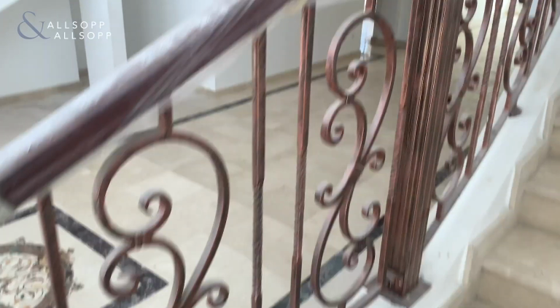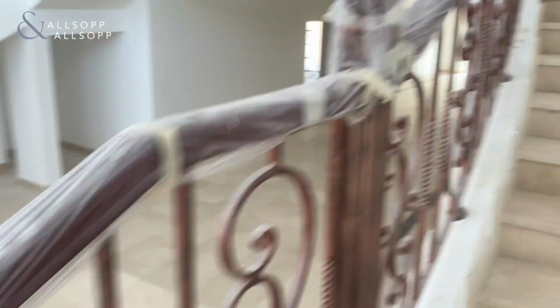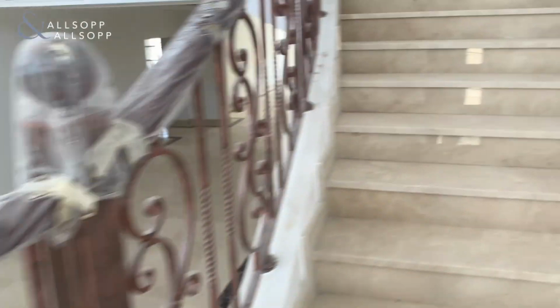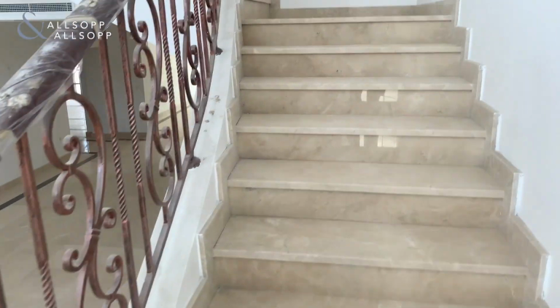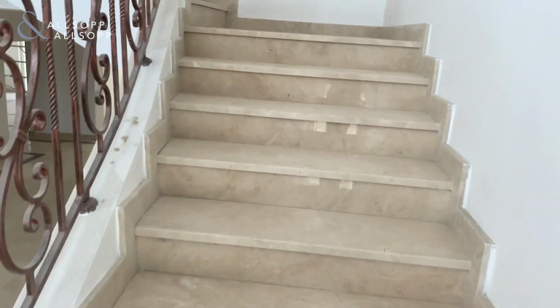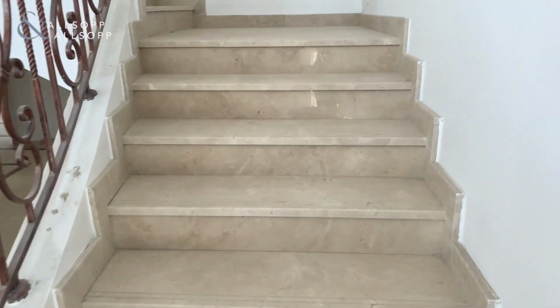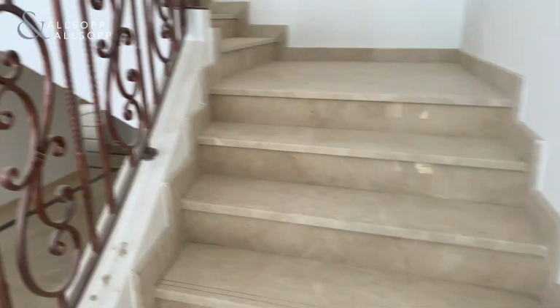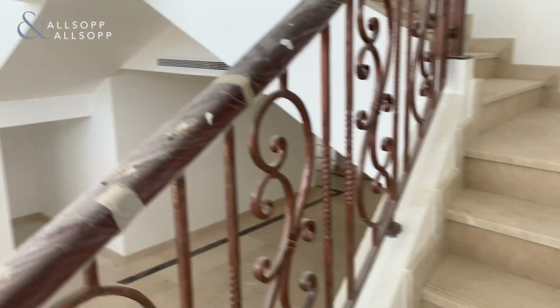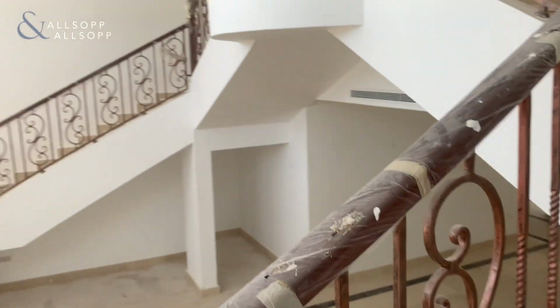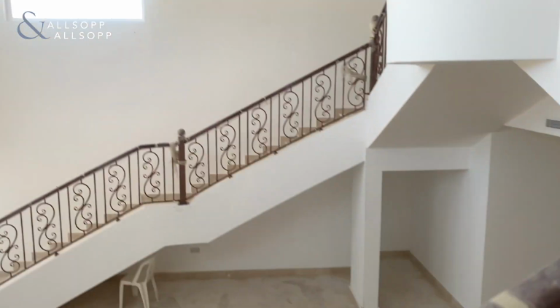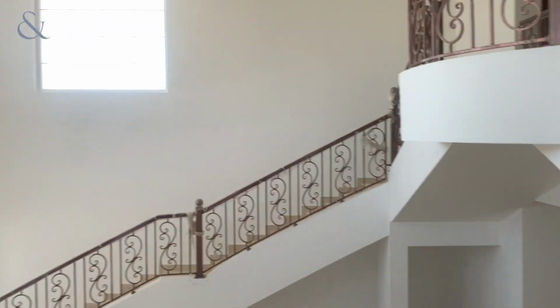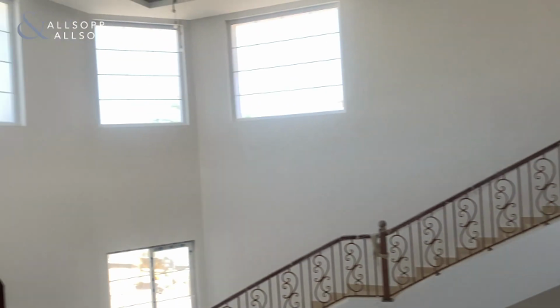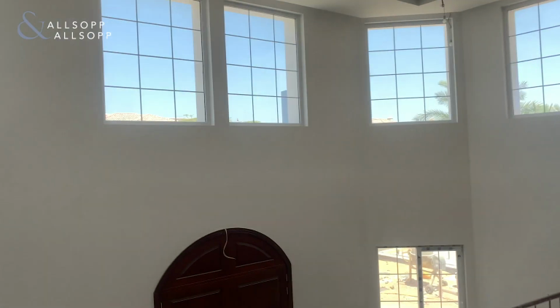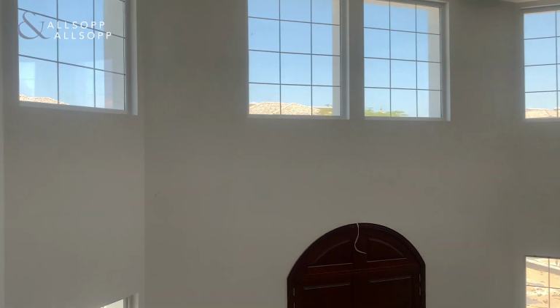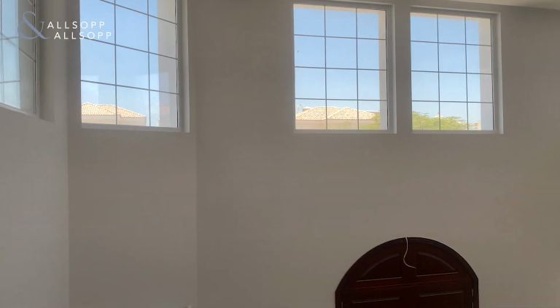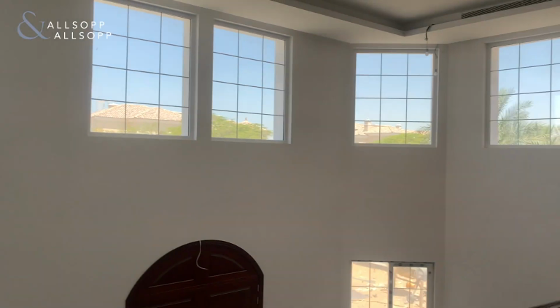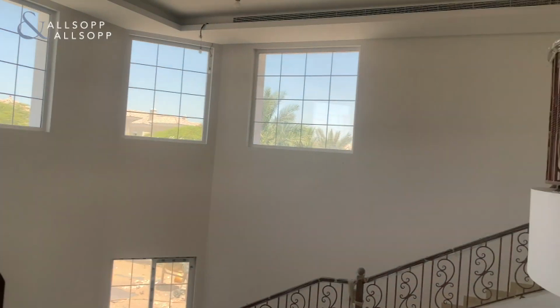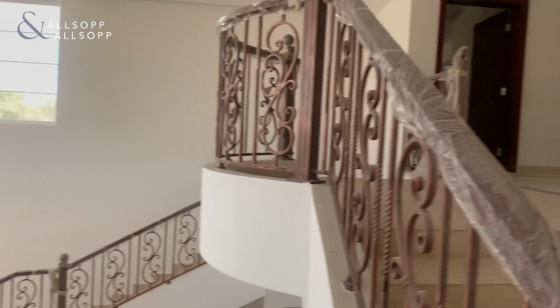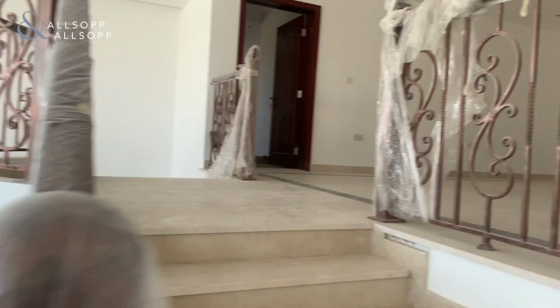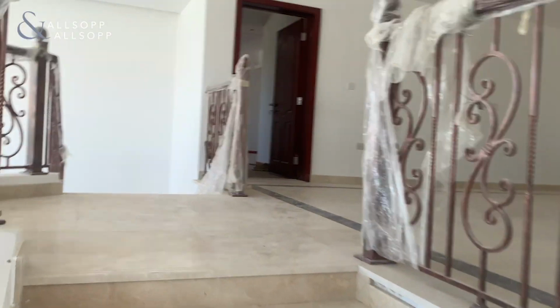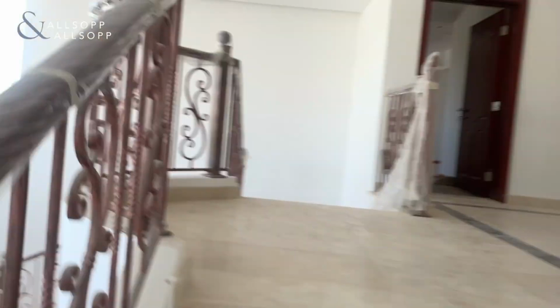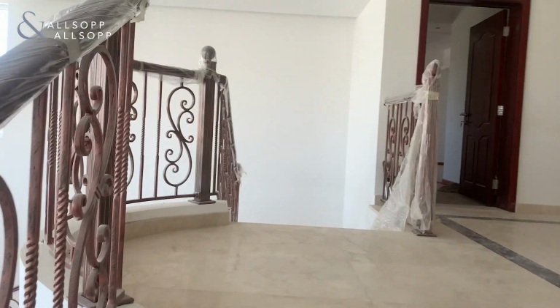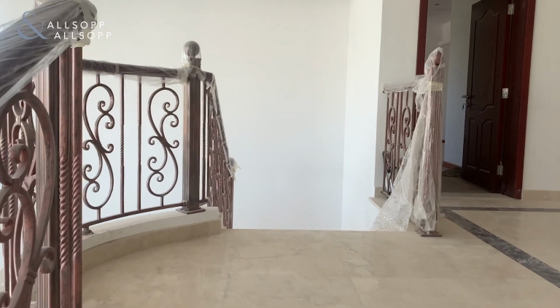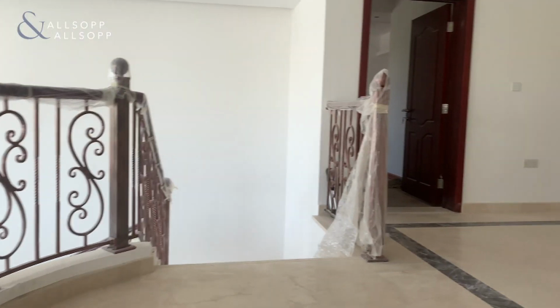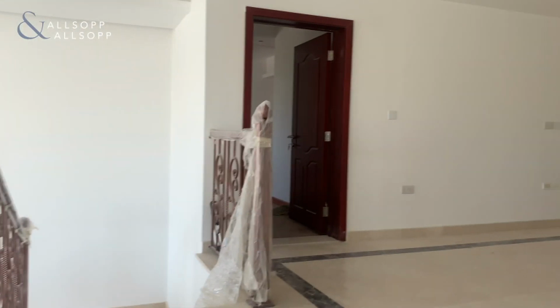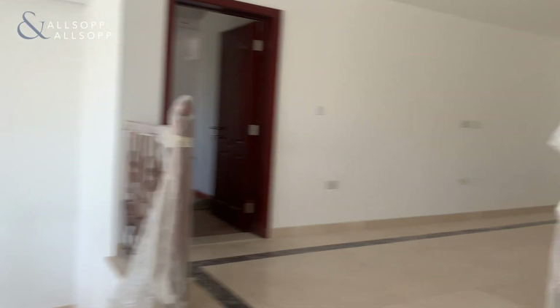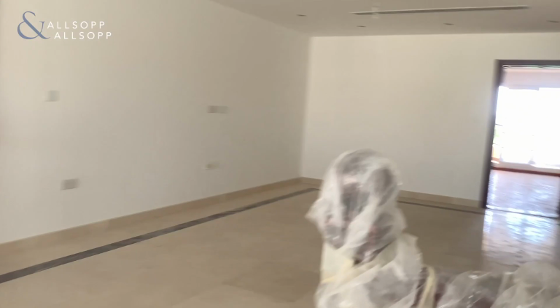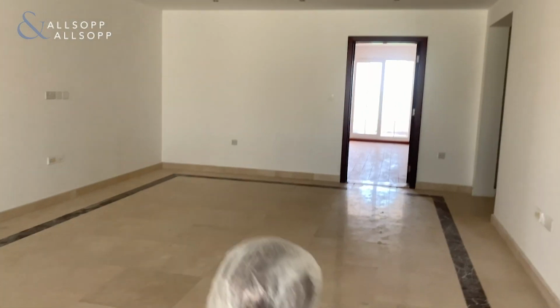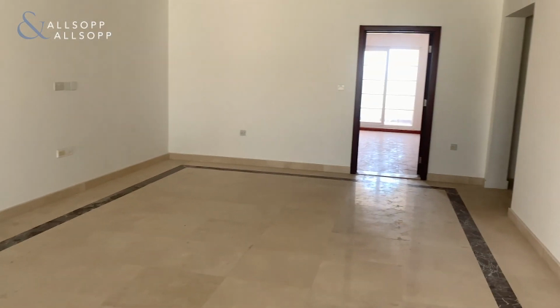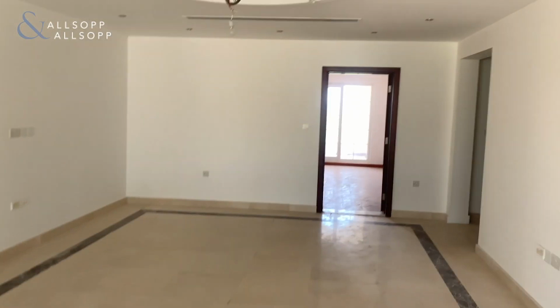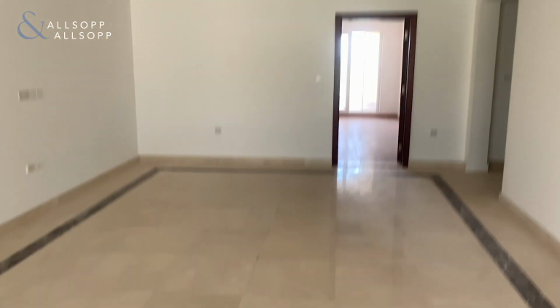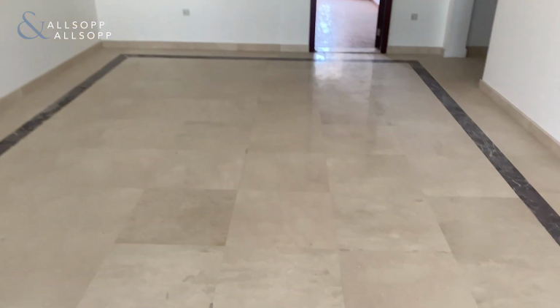As you go up to the first floor, you get lots of light again from the windows at the top. You've also got good foyer space upstairs as well.